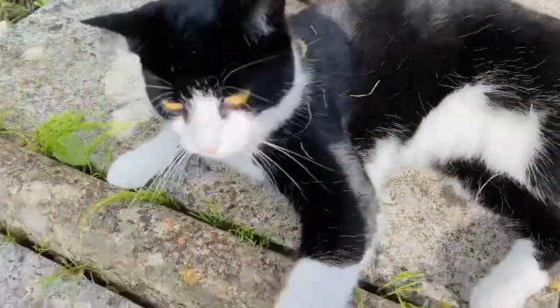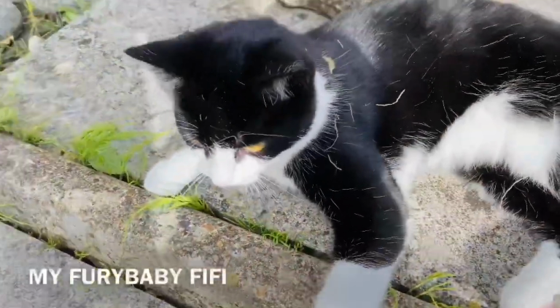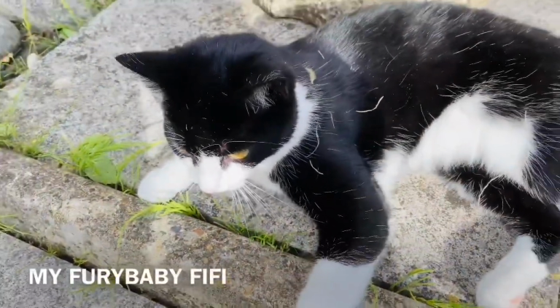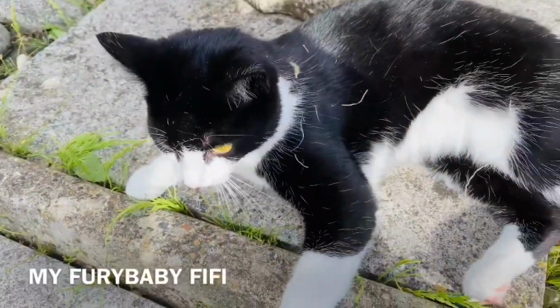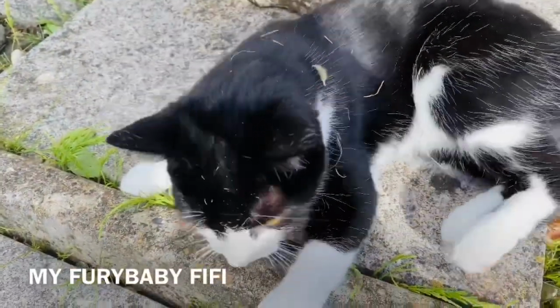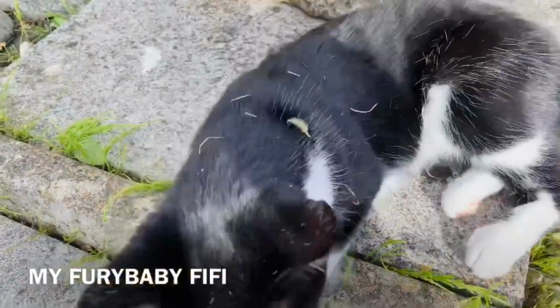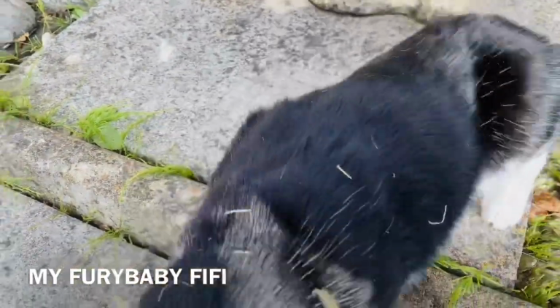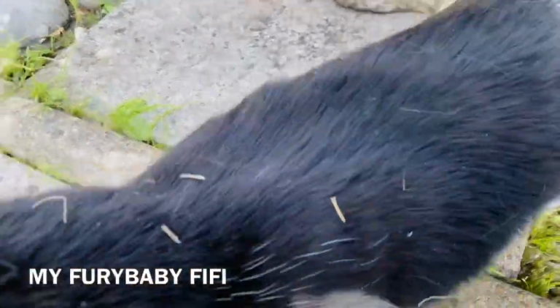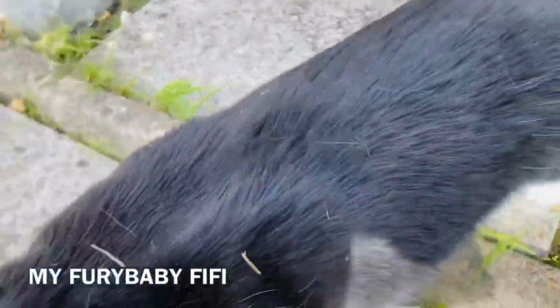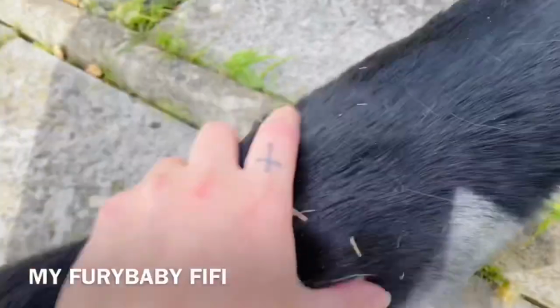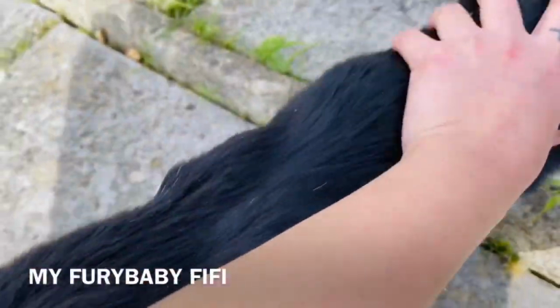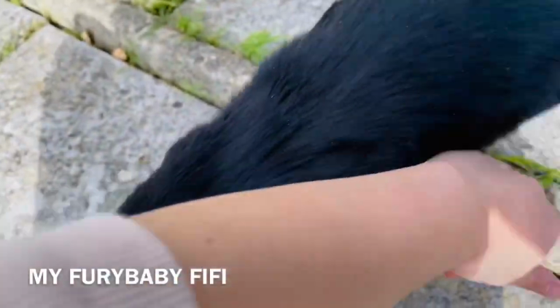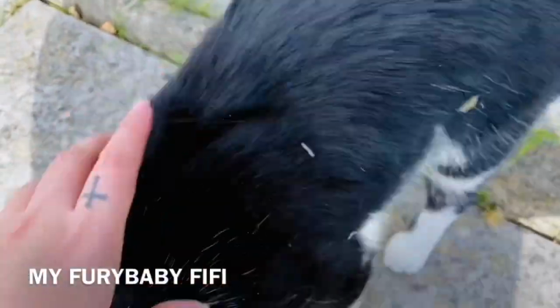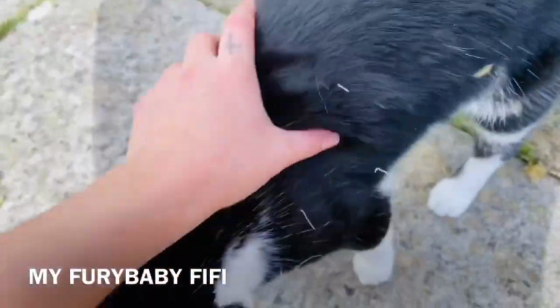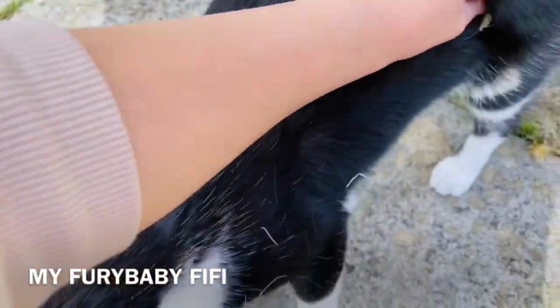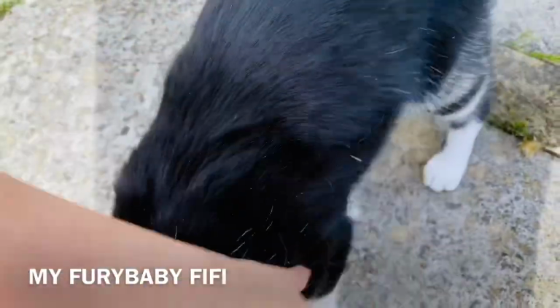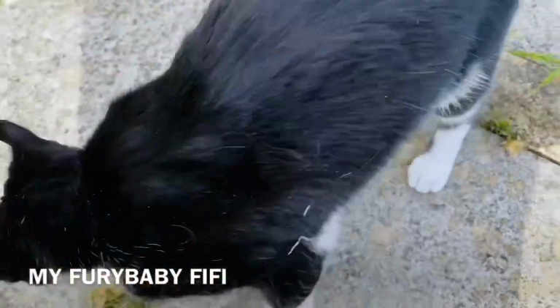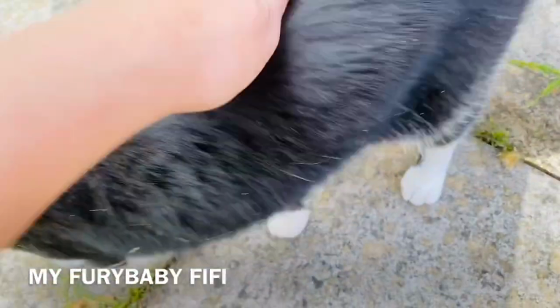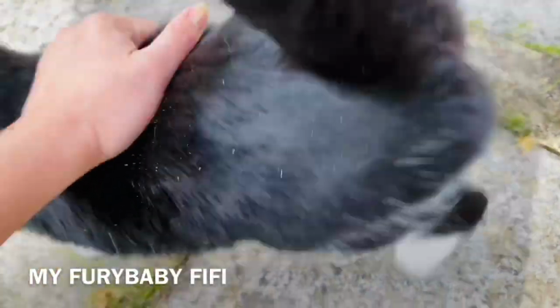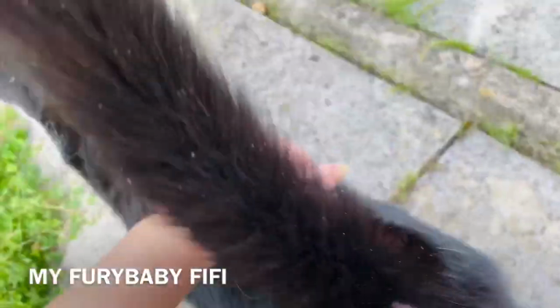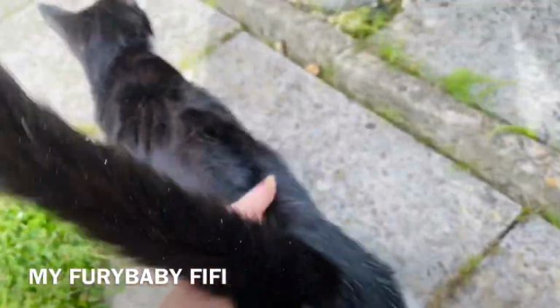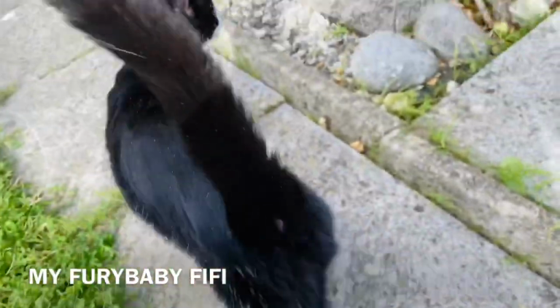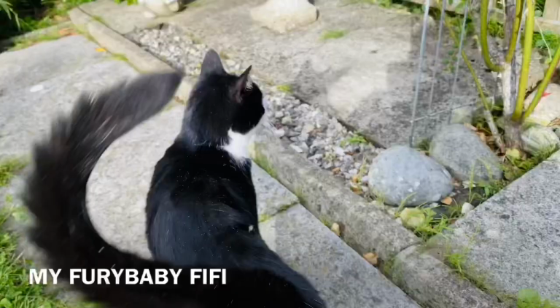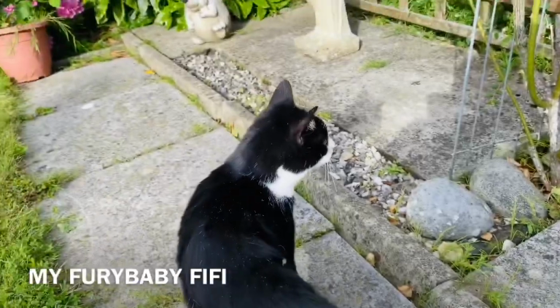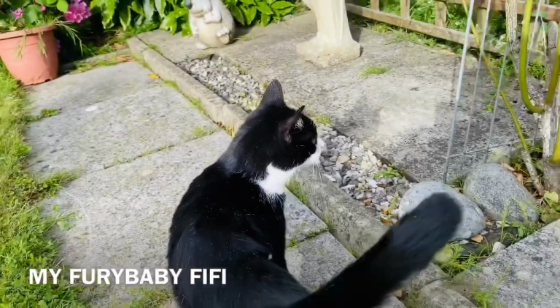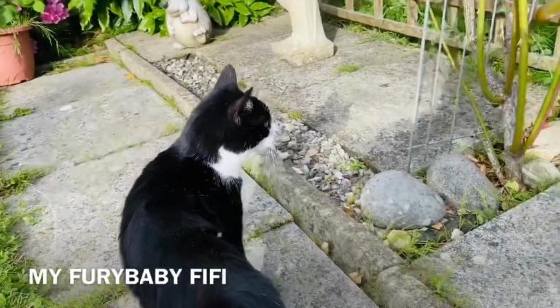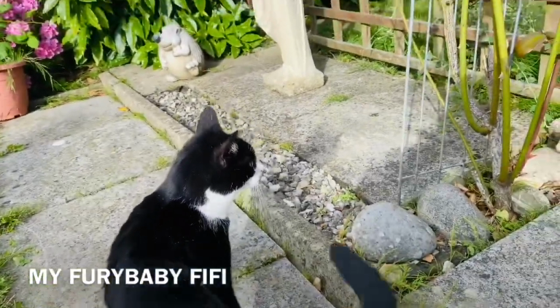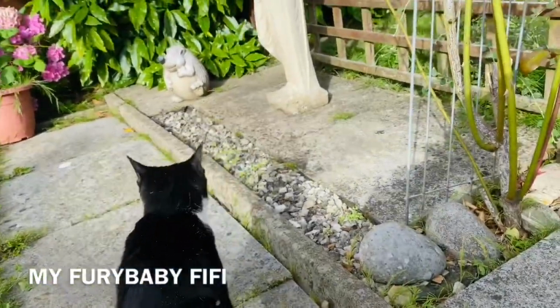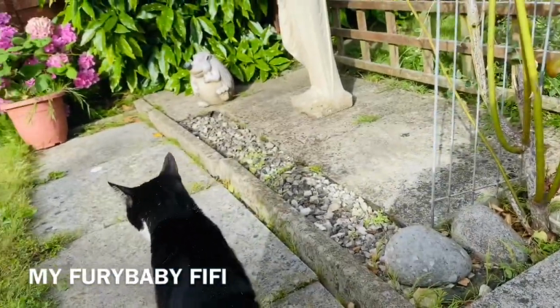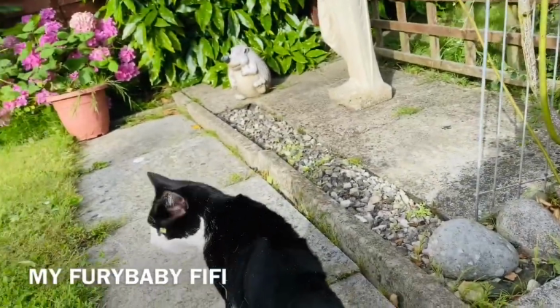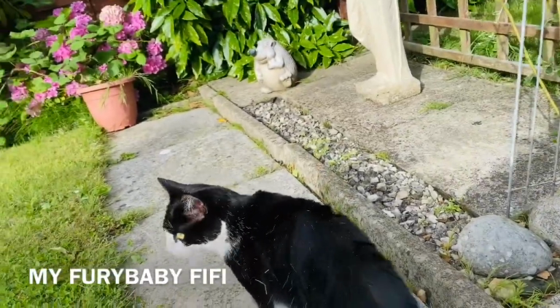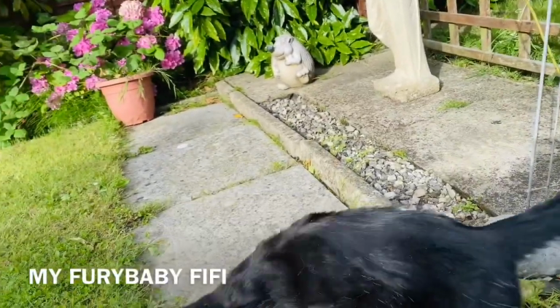What are you doing? Look at you! Hey mama! She likes playing in the garden.